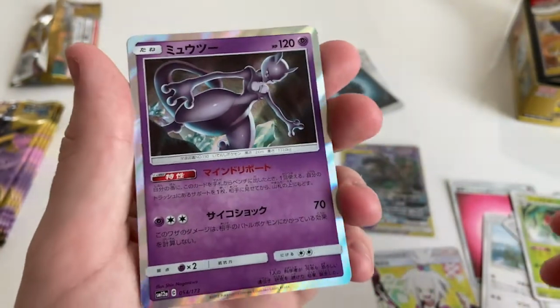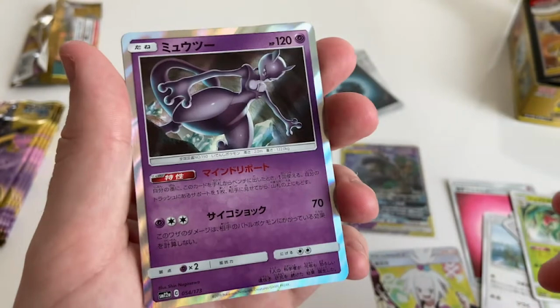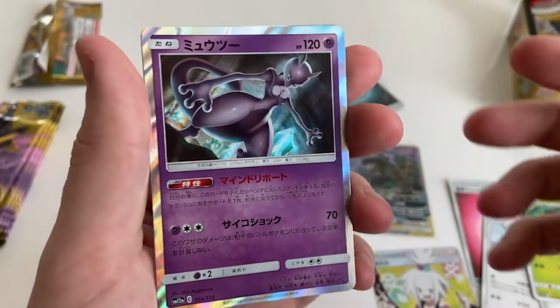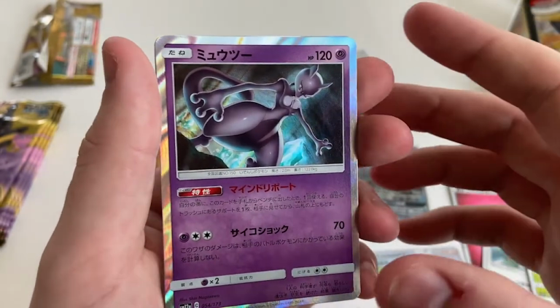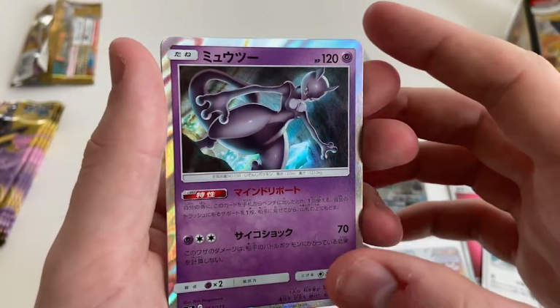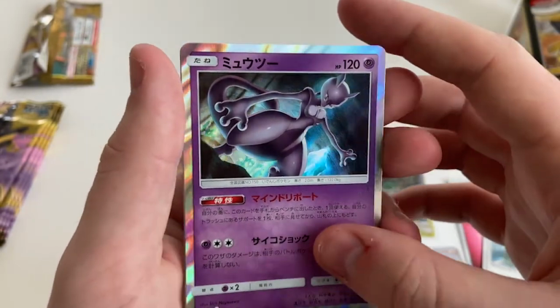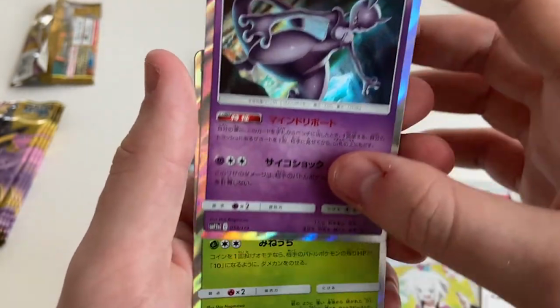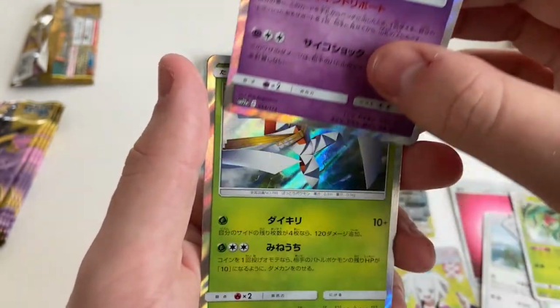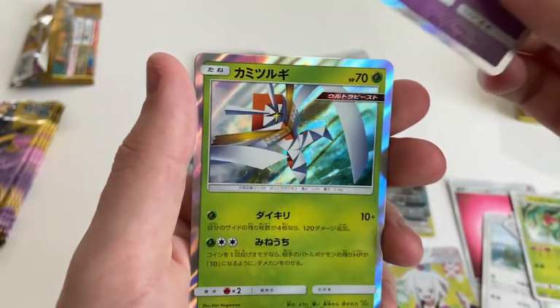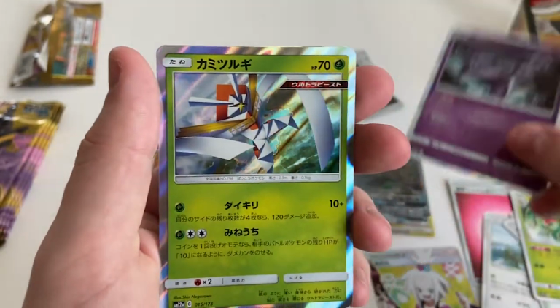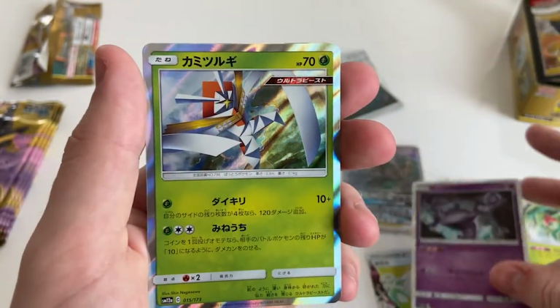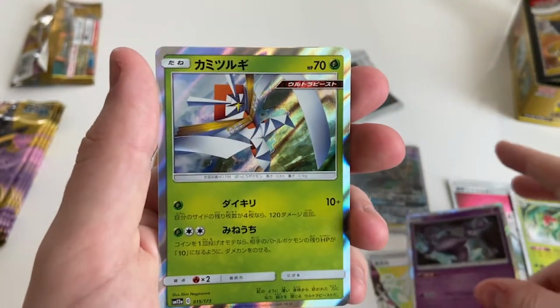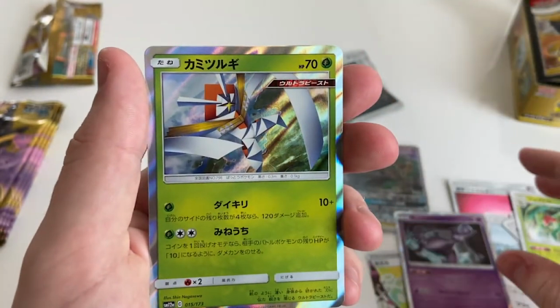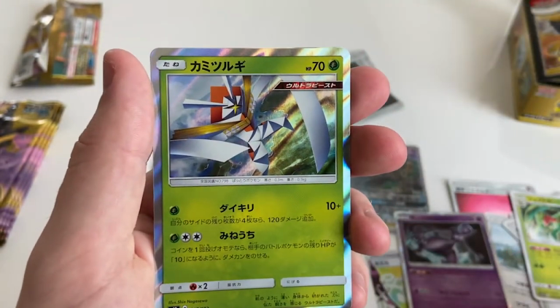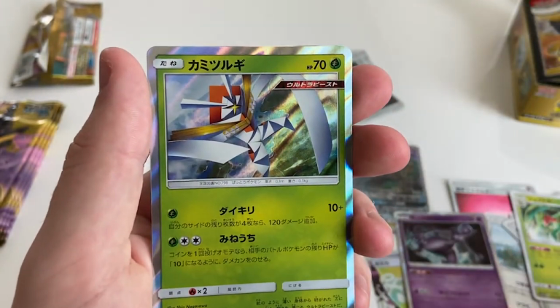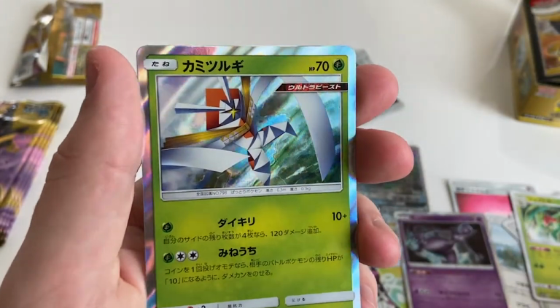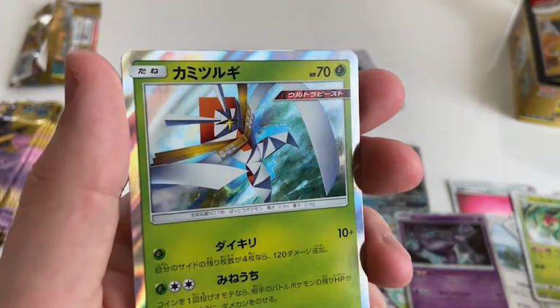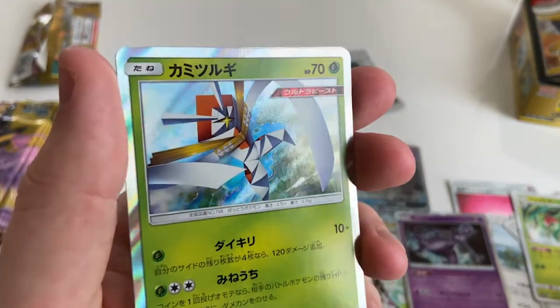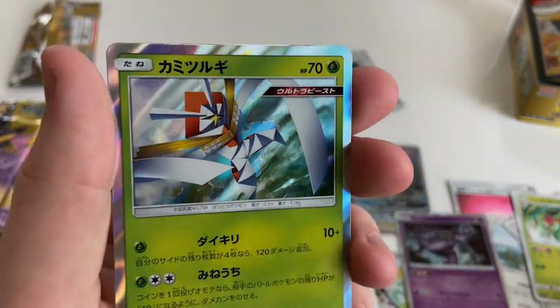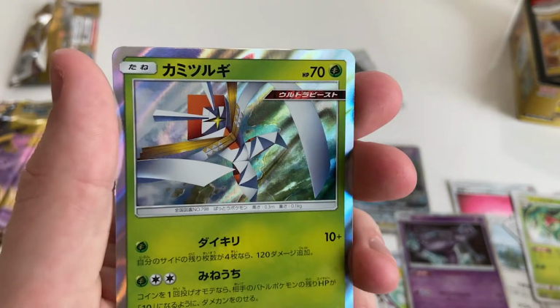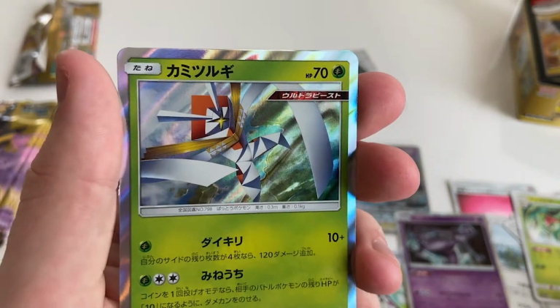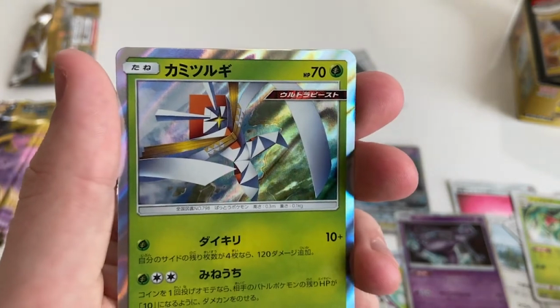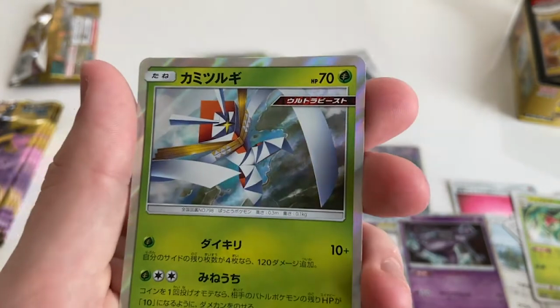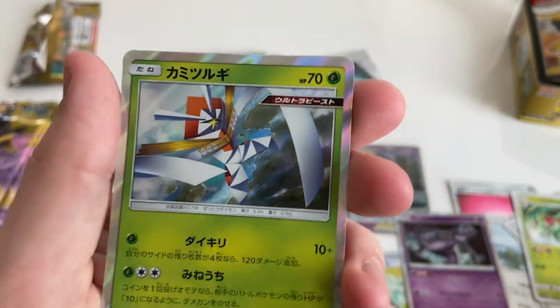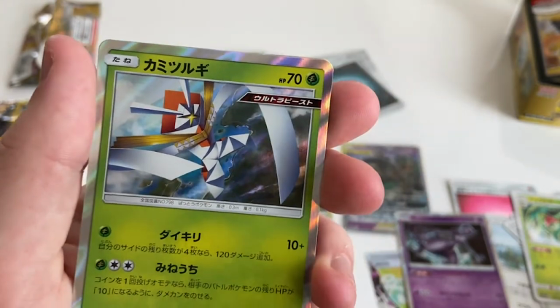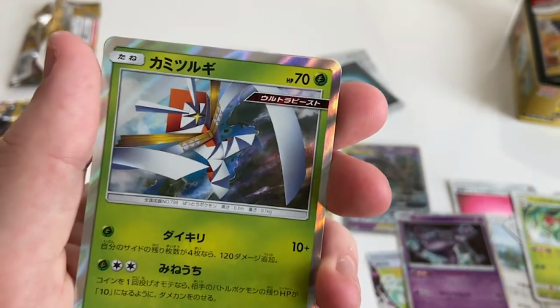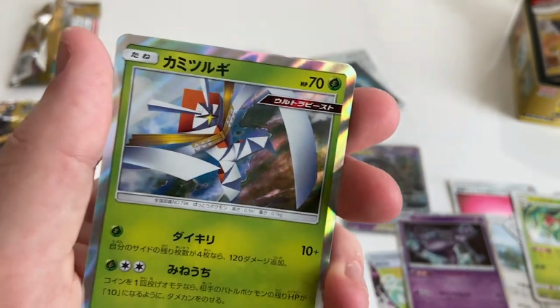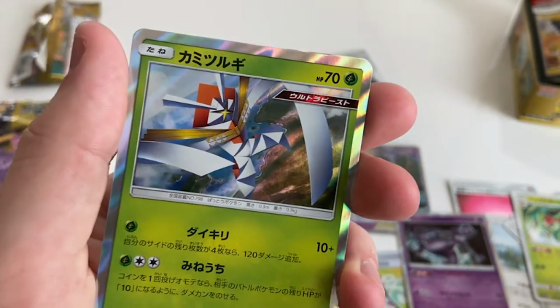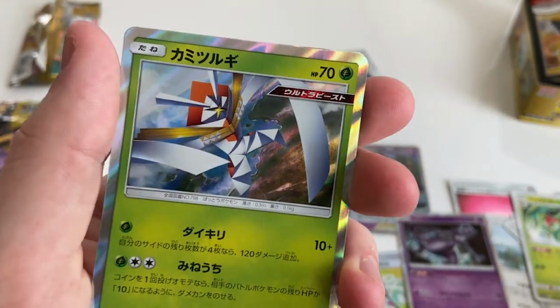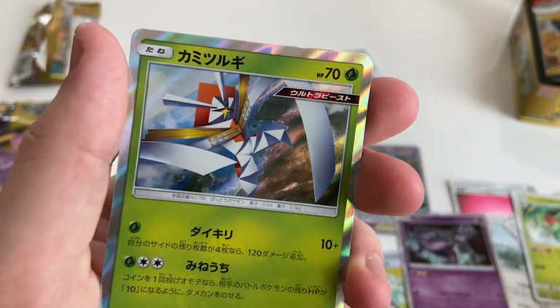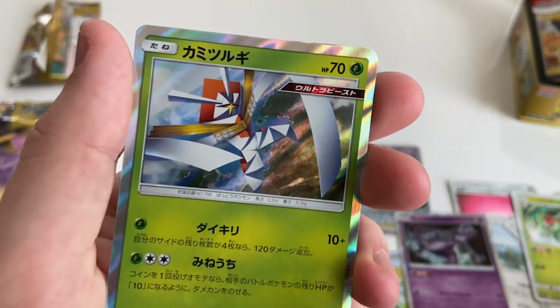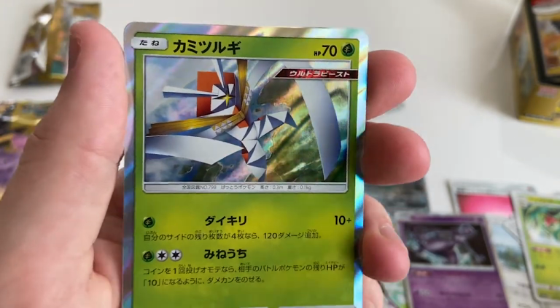Mewtwo — Mewtwo turned up. And then this origami thing — yeah, that's an Ultra Beast. That's what we were talking about.